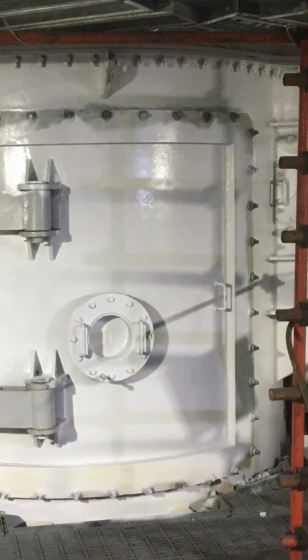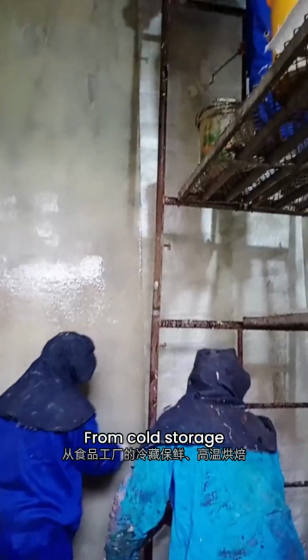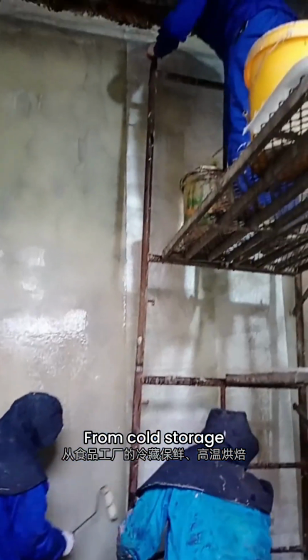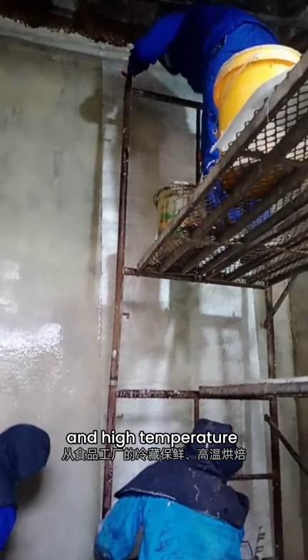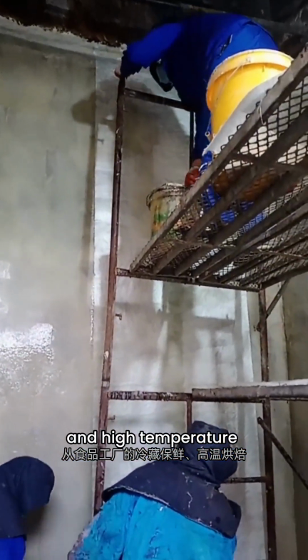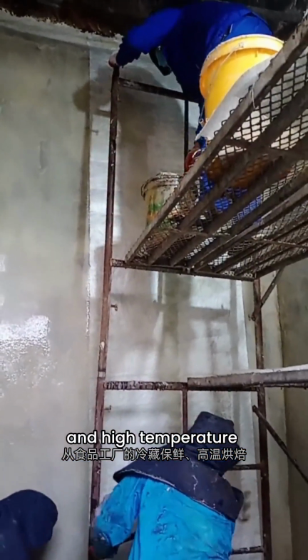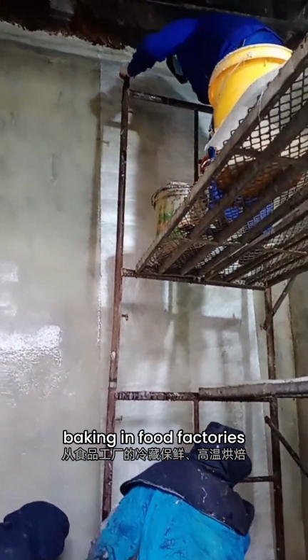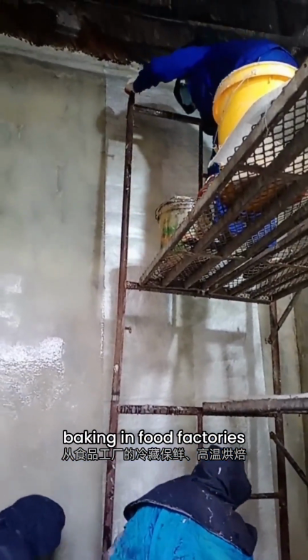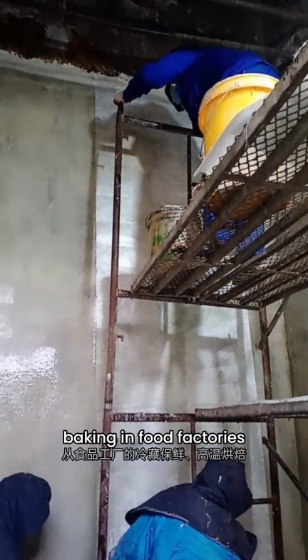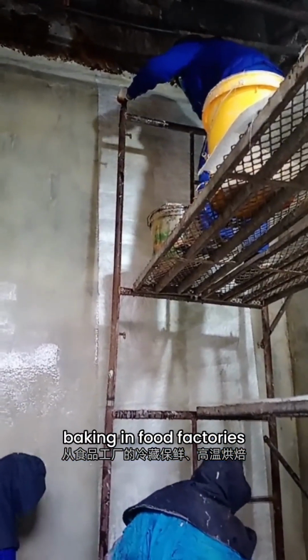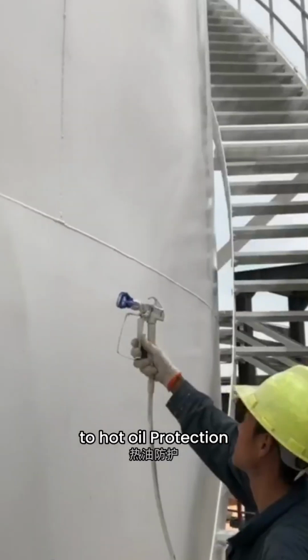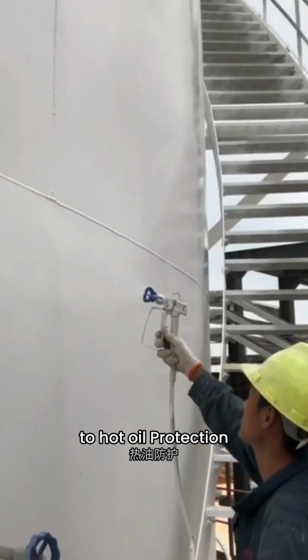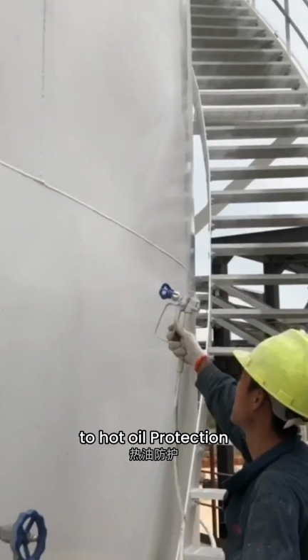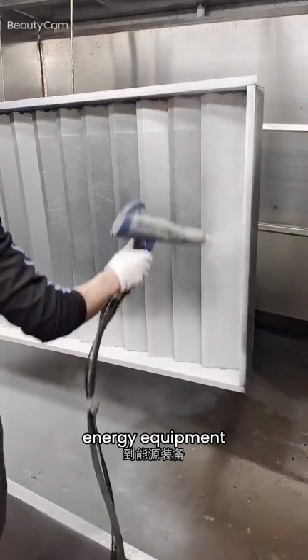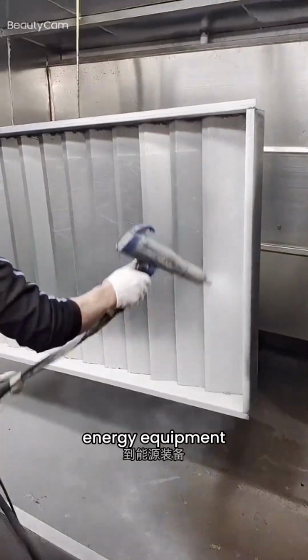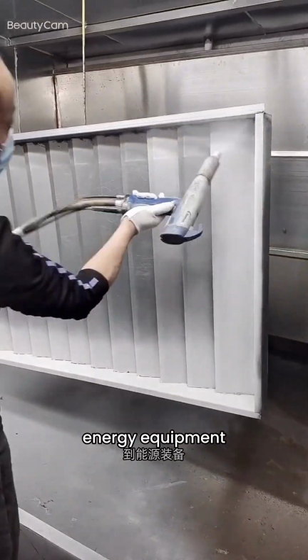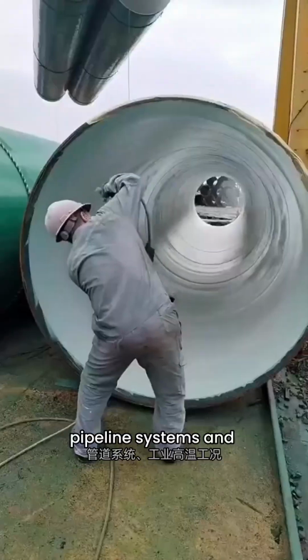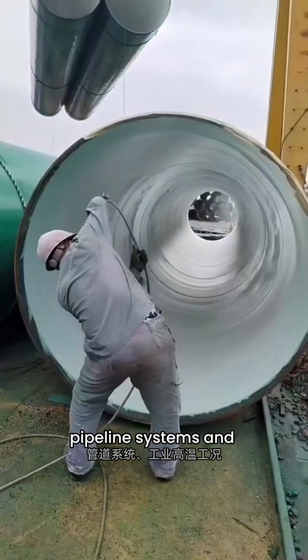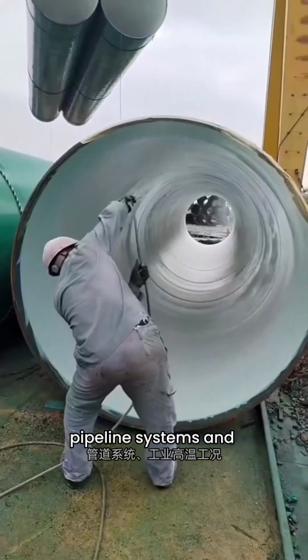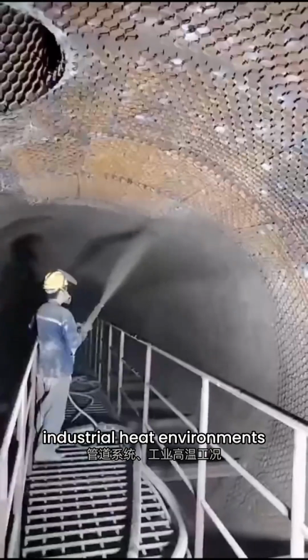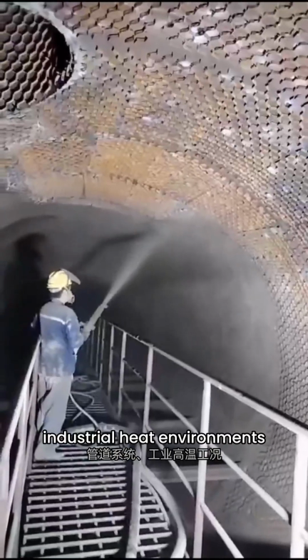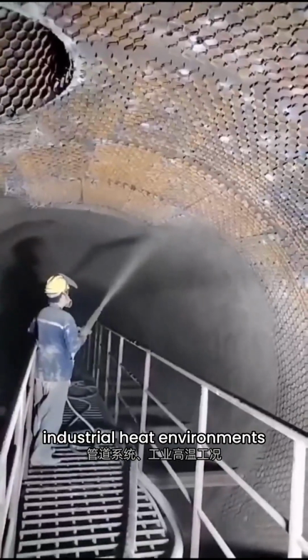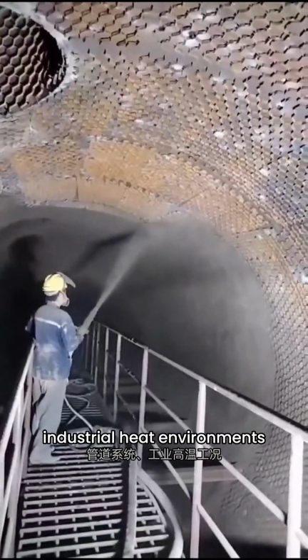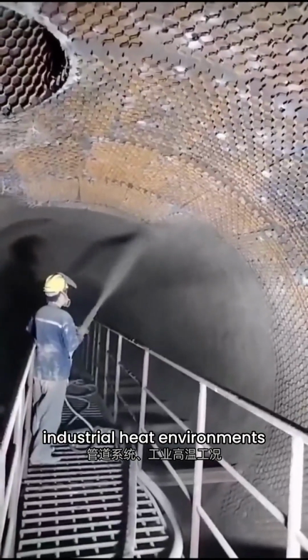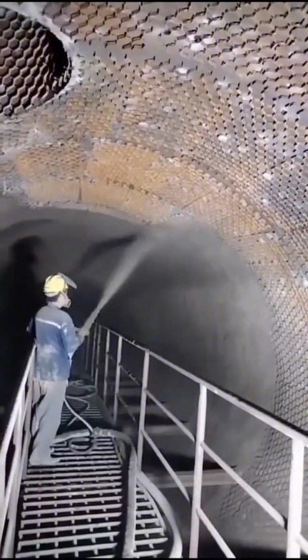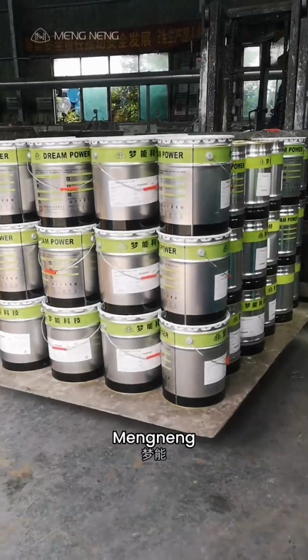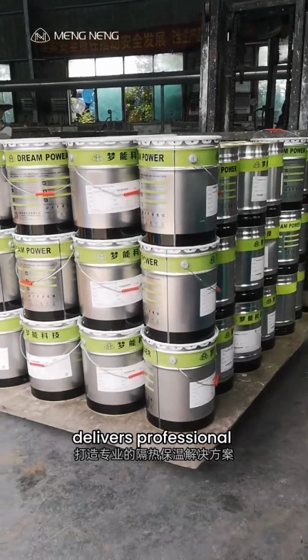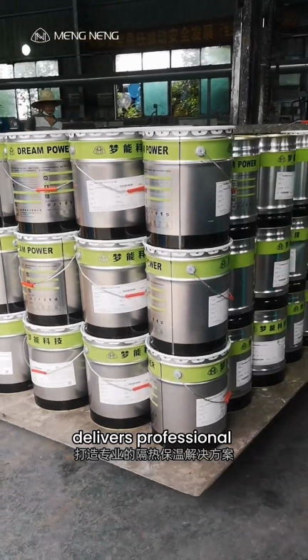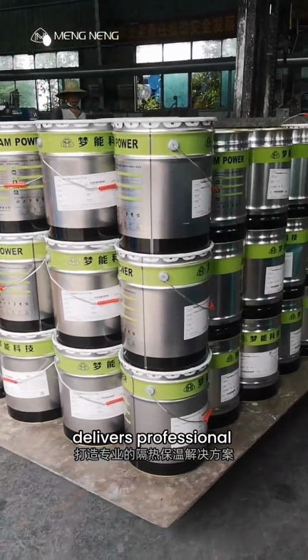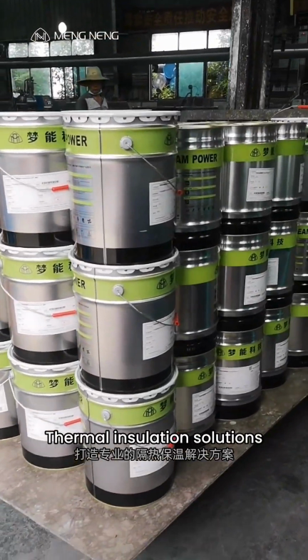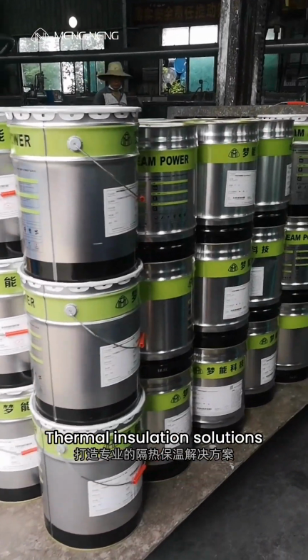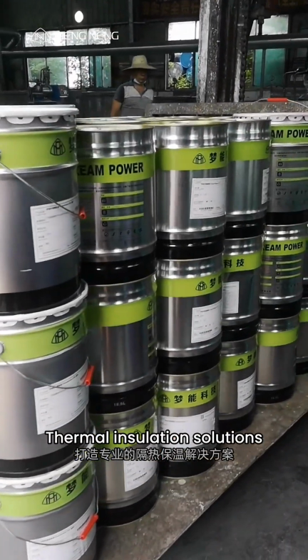From cold storage and high-temperature baking in food factories, to hot oil protection, energy equipment, pipeline systems, and industrial heat environments — Mengning delivers professional thermal insulation solutions.